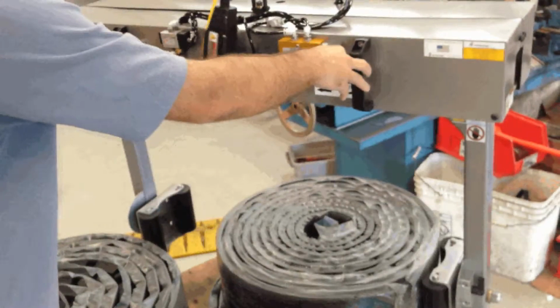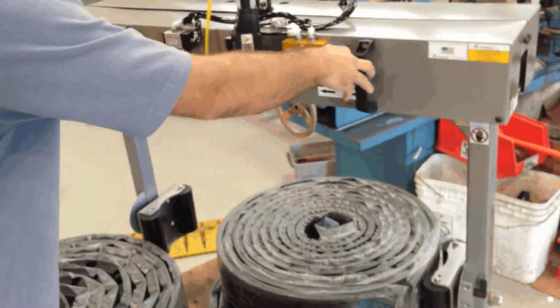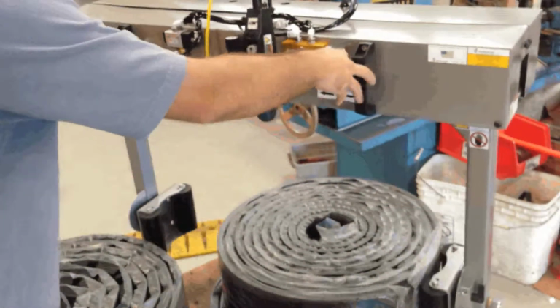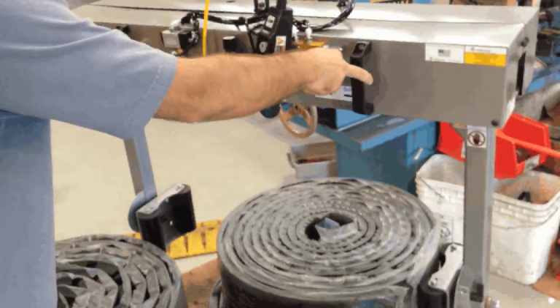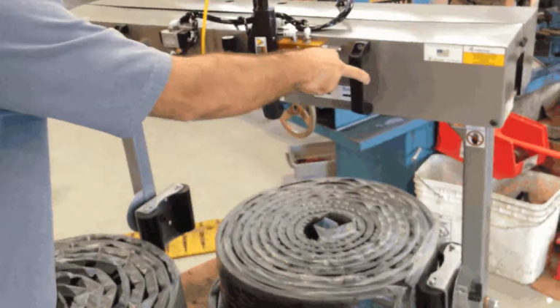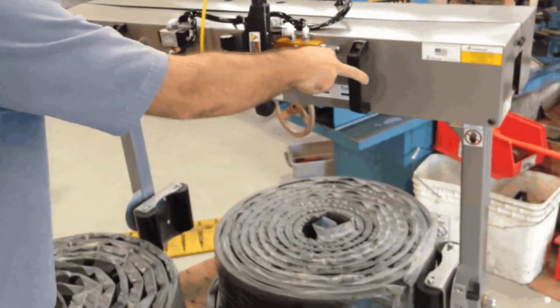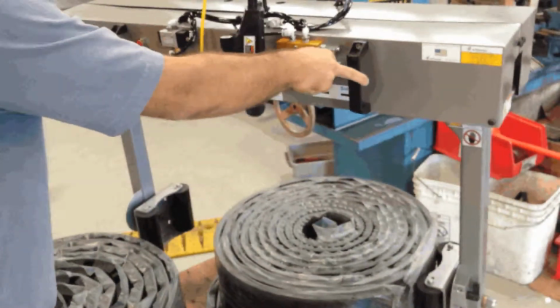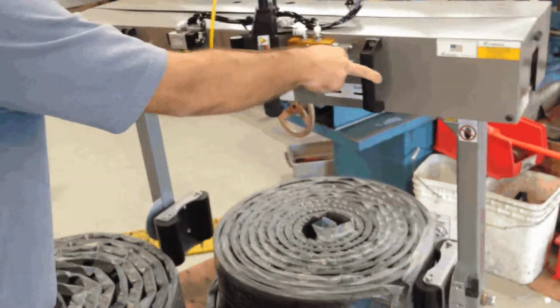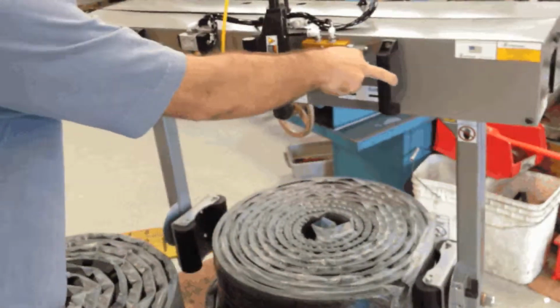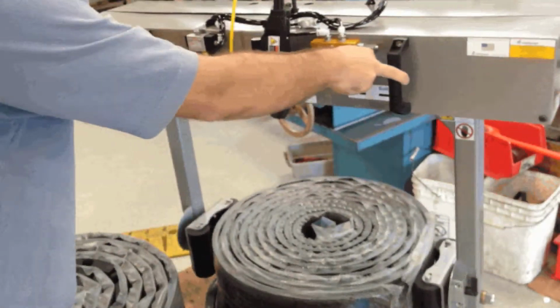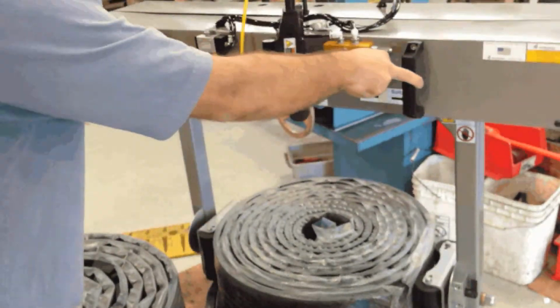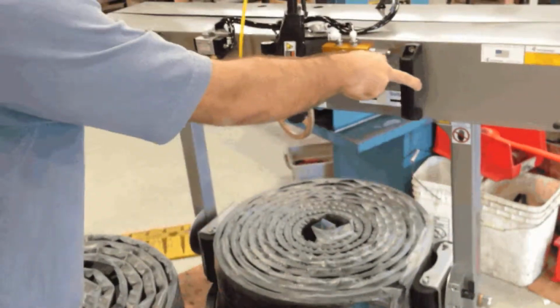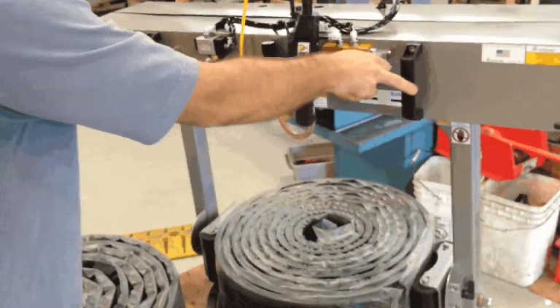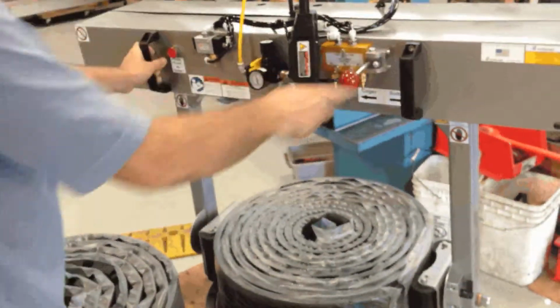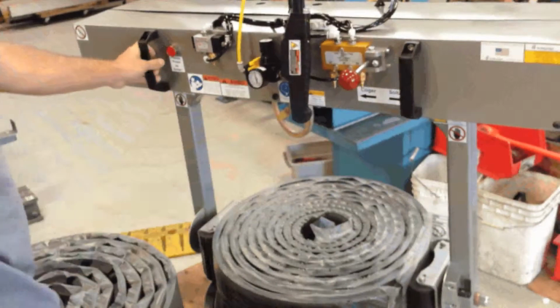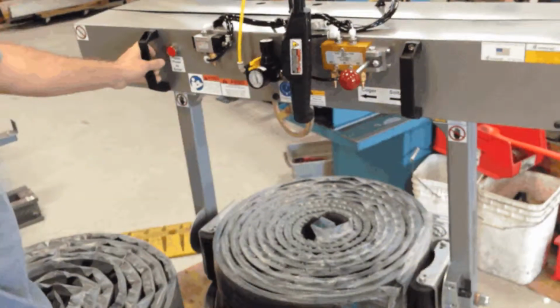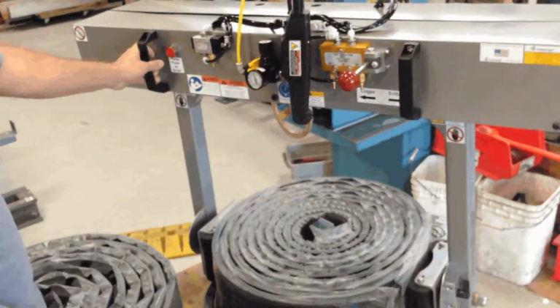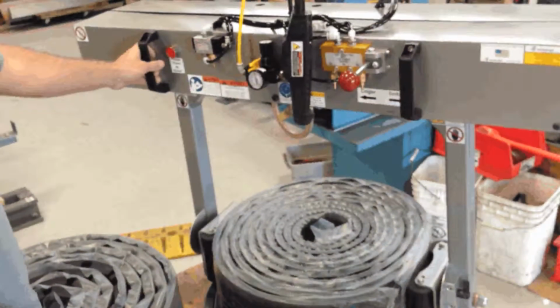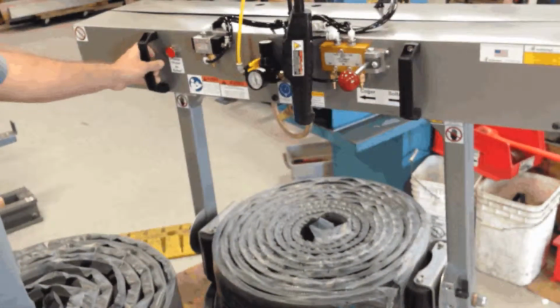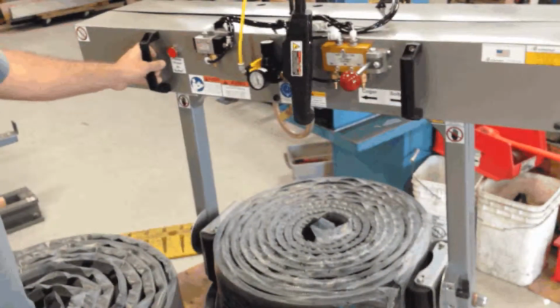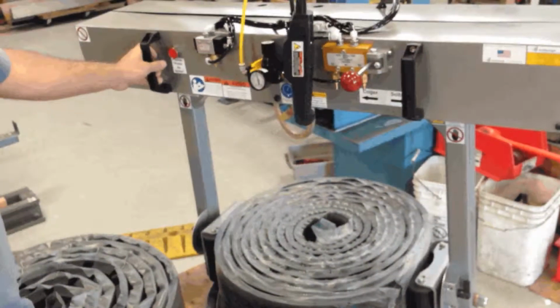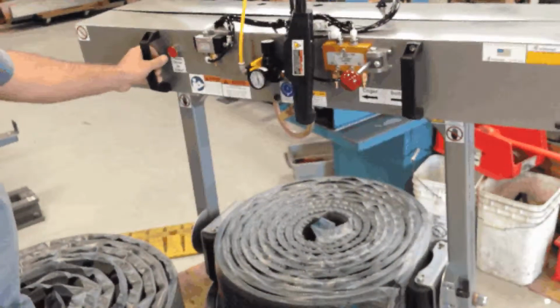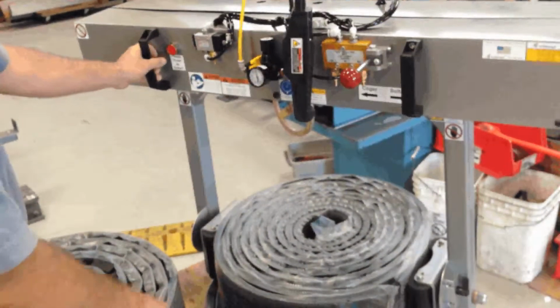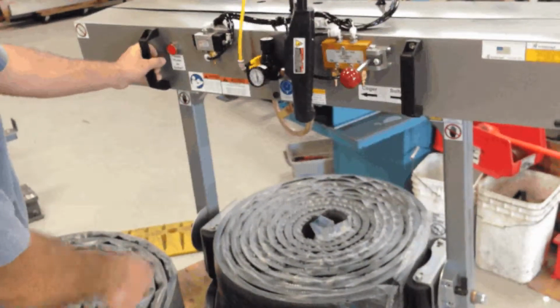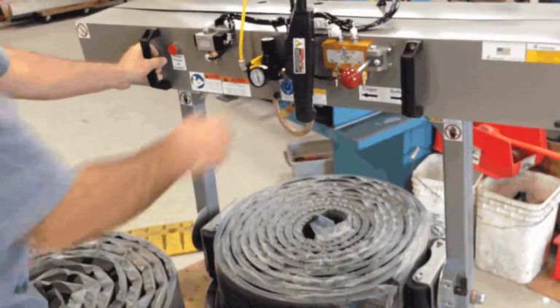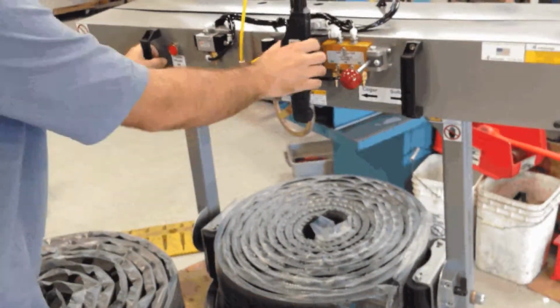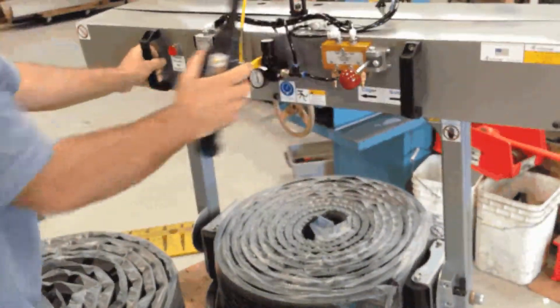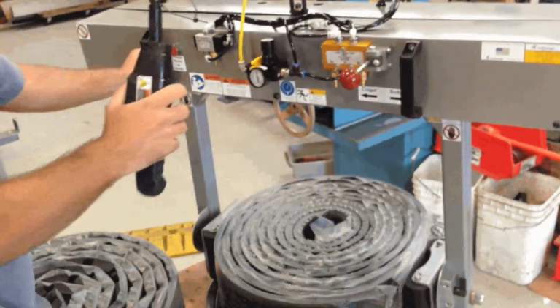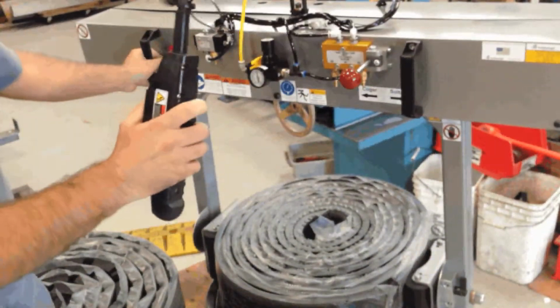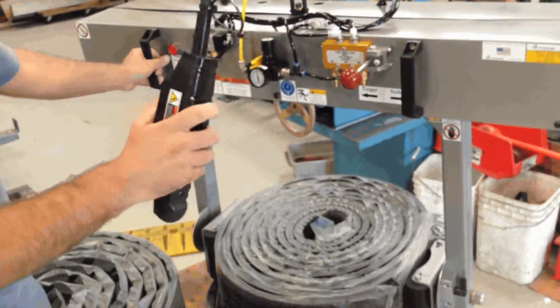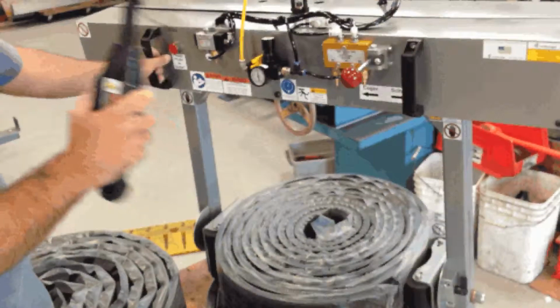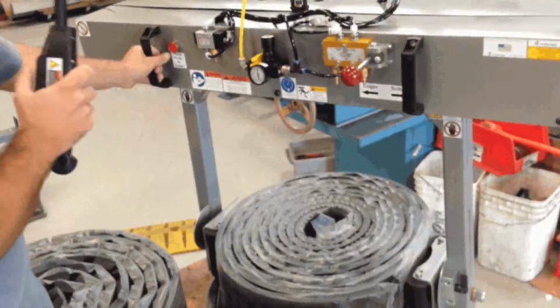So when I'm in position, I just clamp. Throw the lever and let it reach full pressure. You can tell the roll will deform a little bit — that's how you know you've got a good clamp on it.